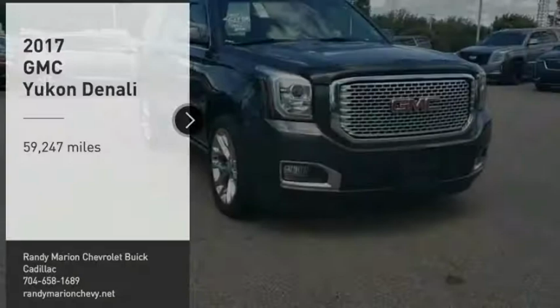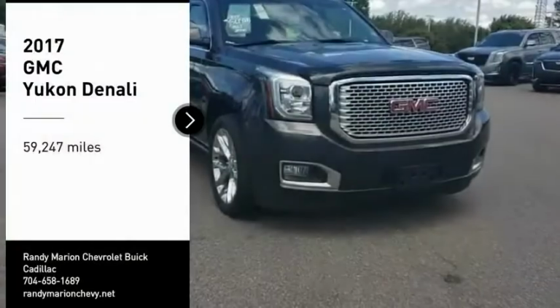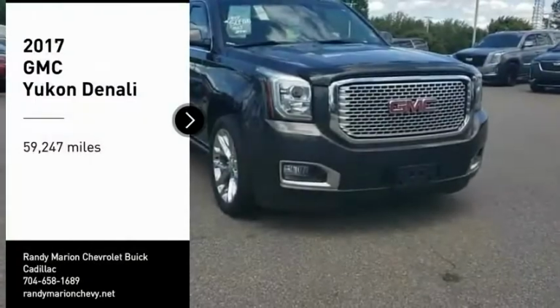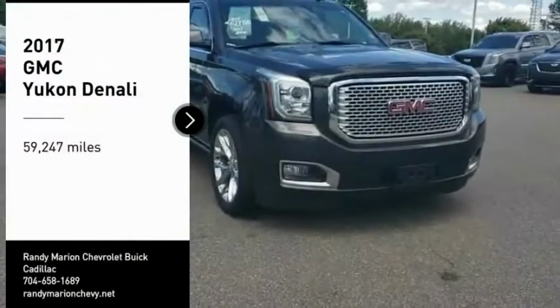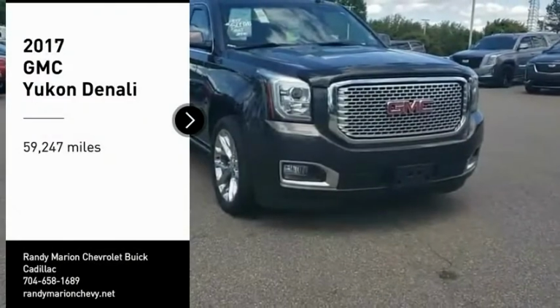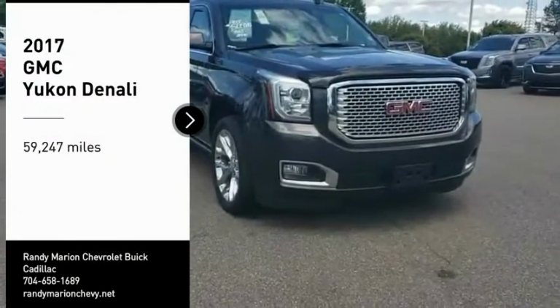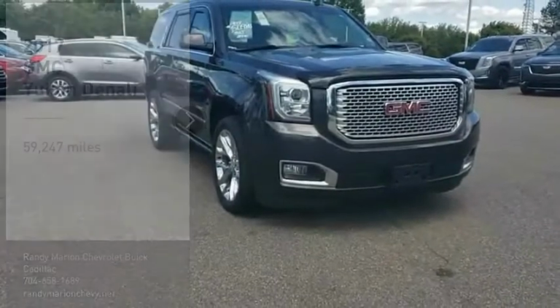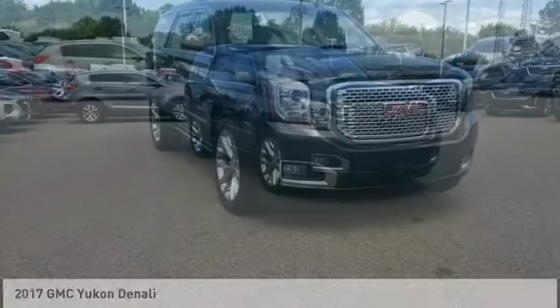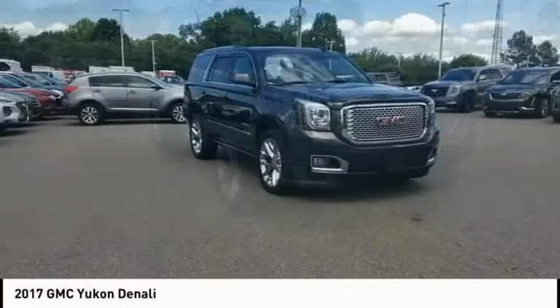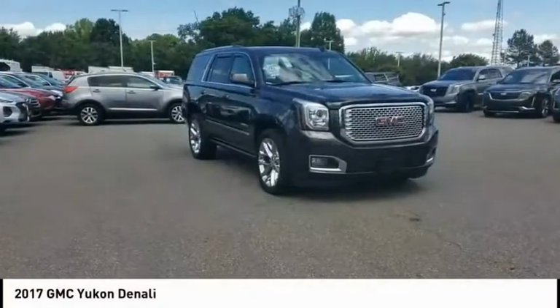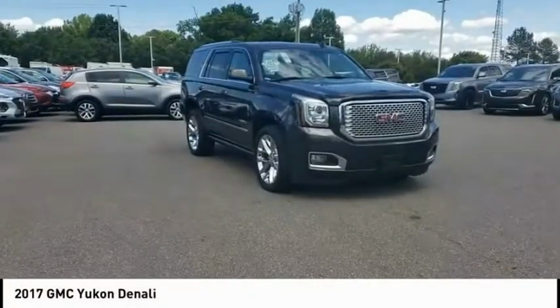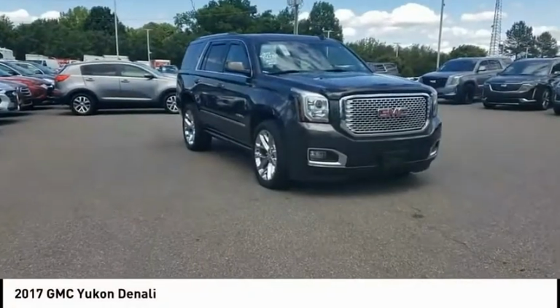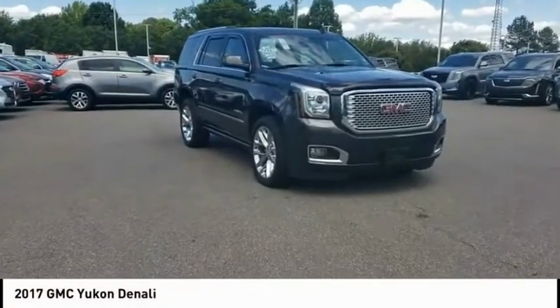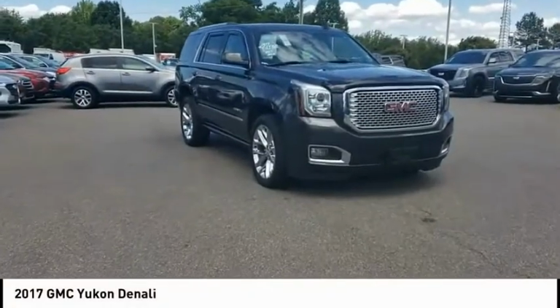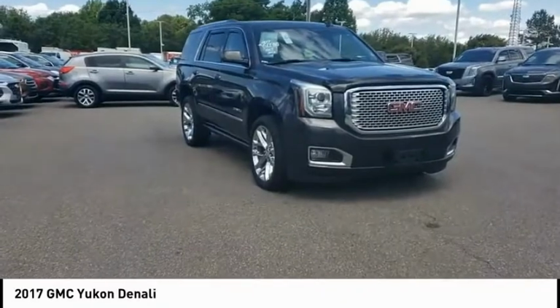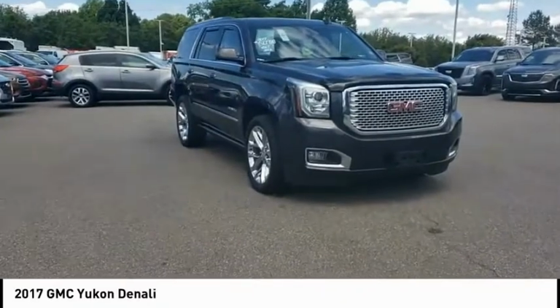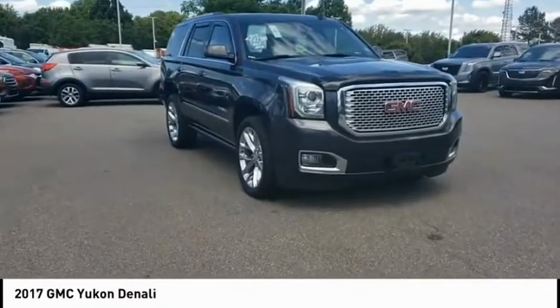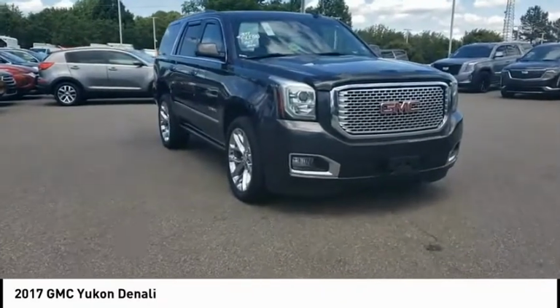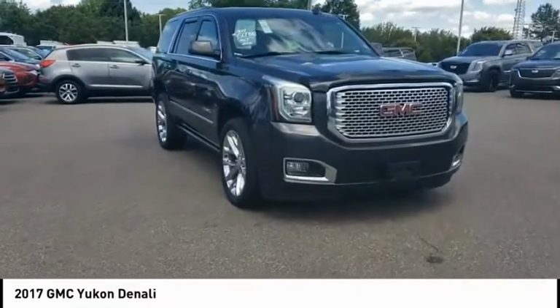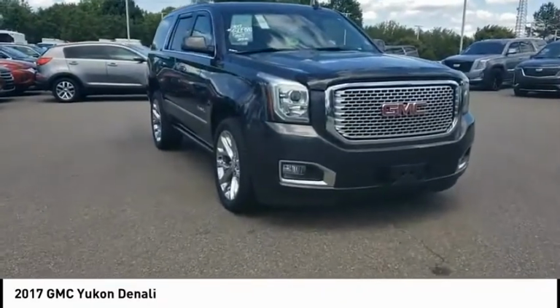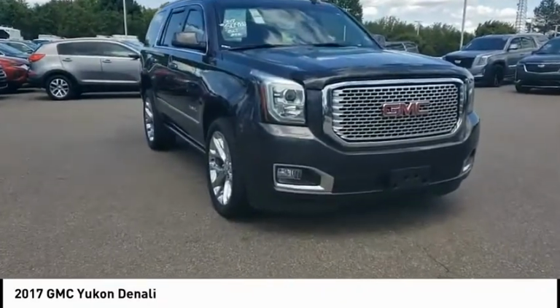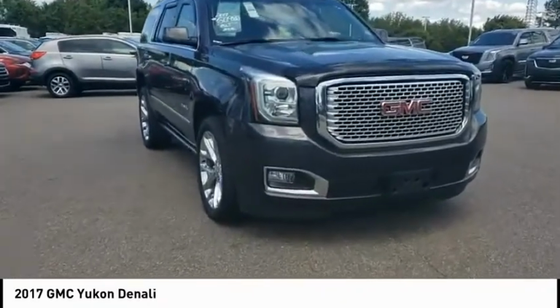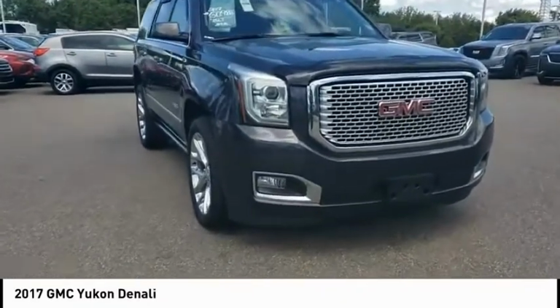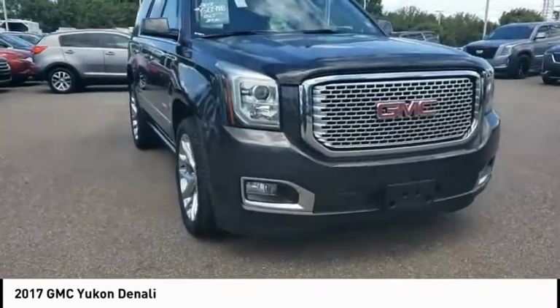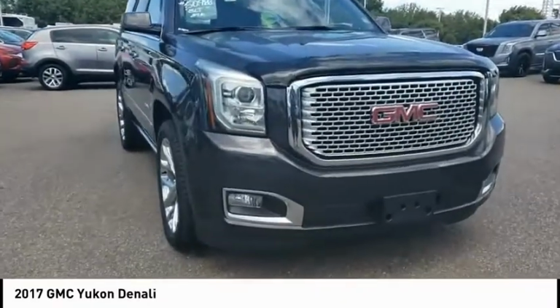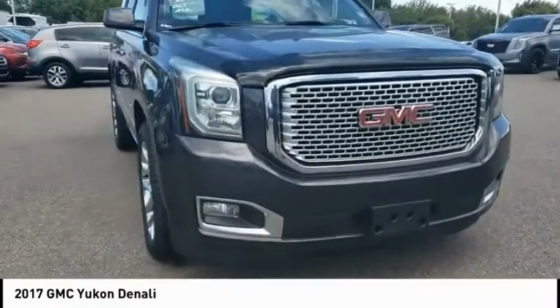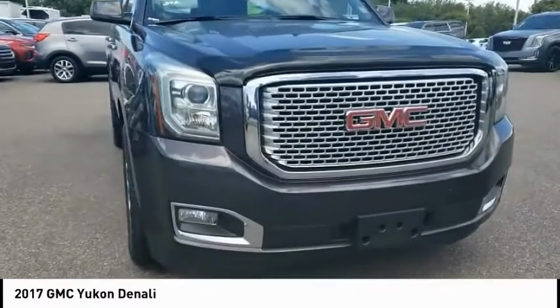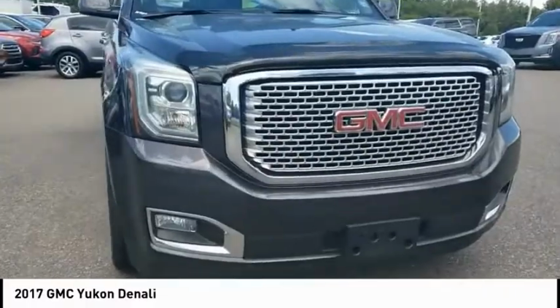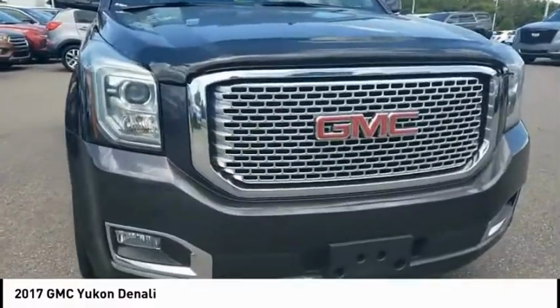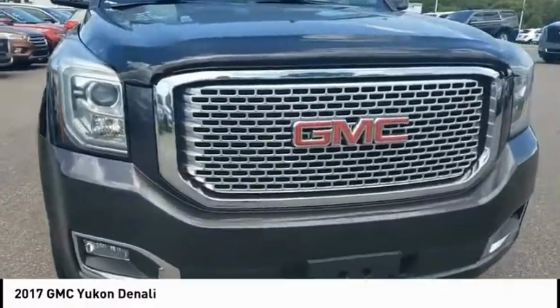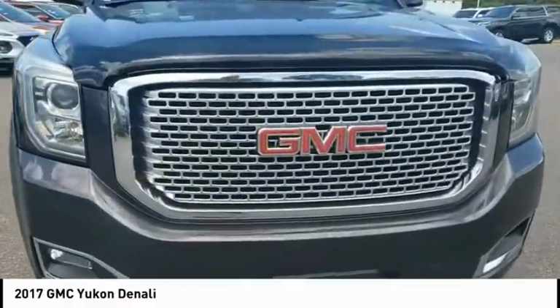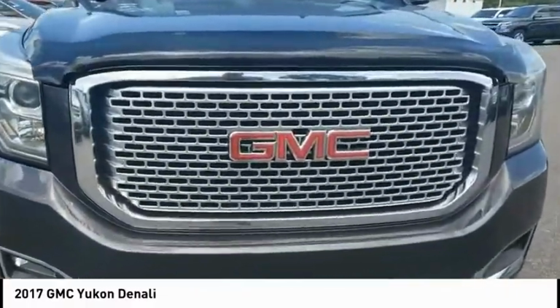Take a ride in the 2017 Yukon. Peace of mind comes standard with GMC's 100,000 mile 5-year powertrain warranty and Yukon's 5-star frontal crash test rating.